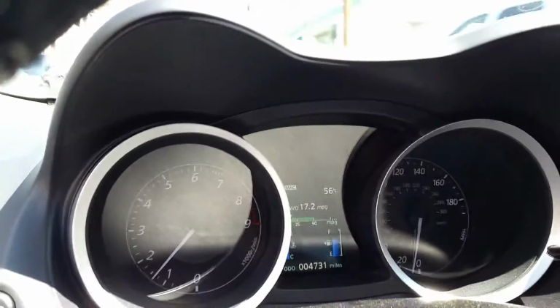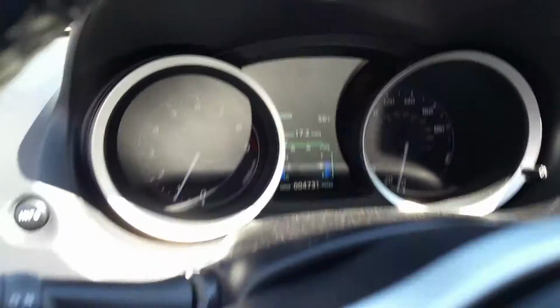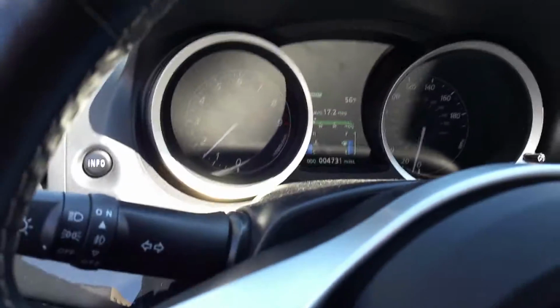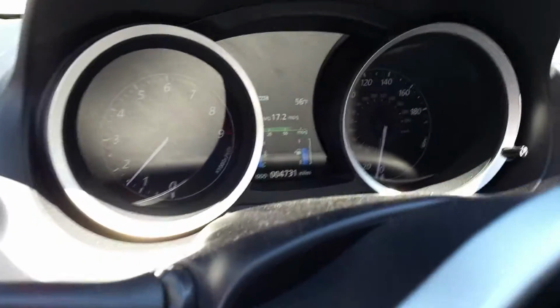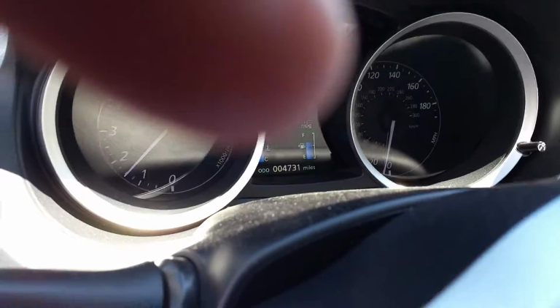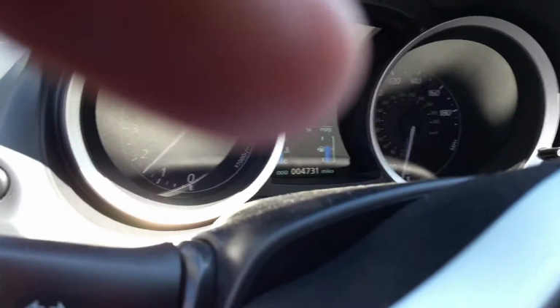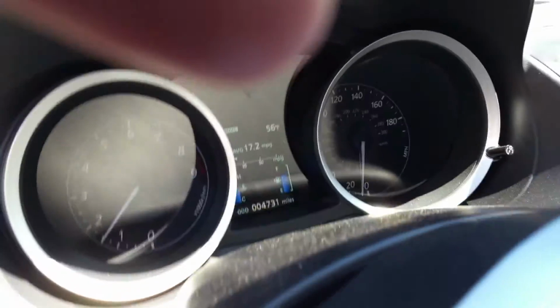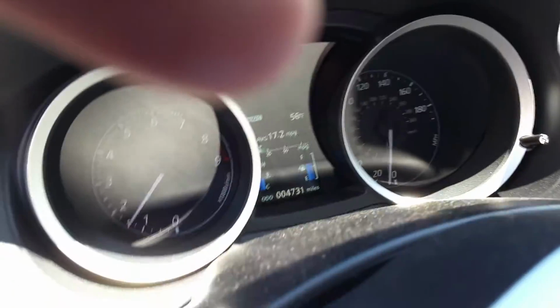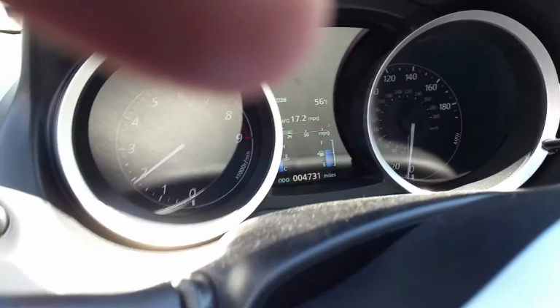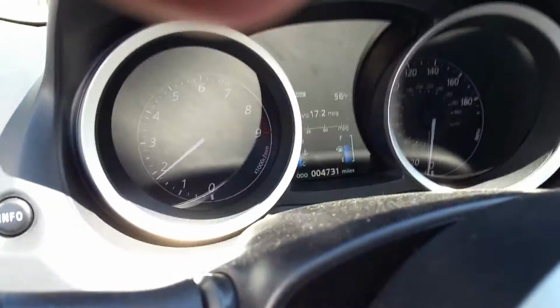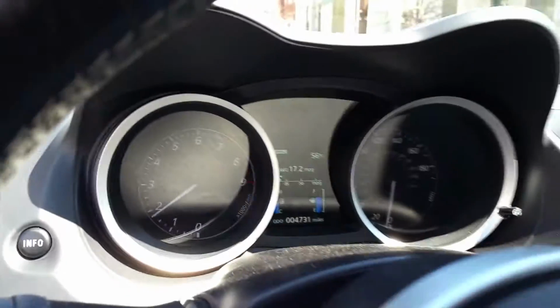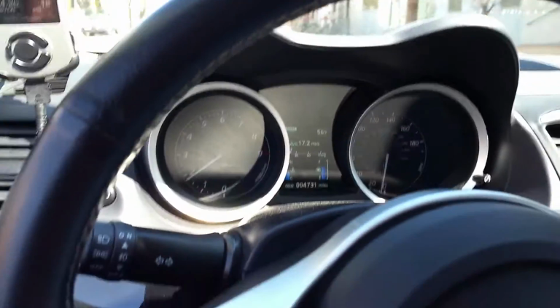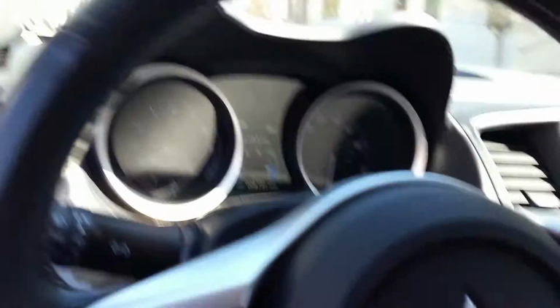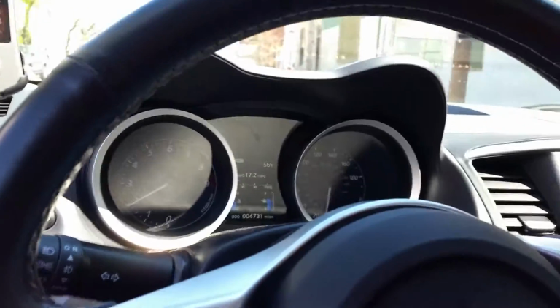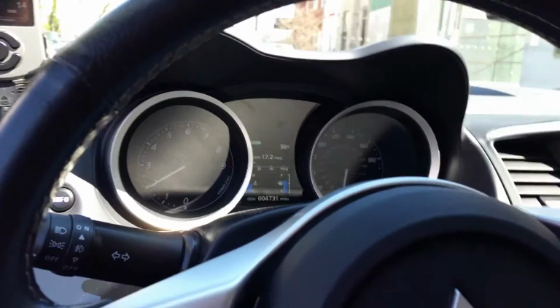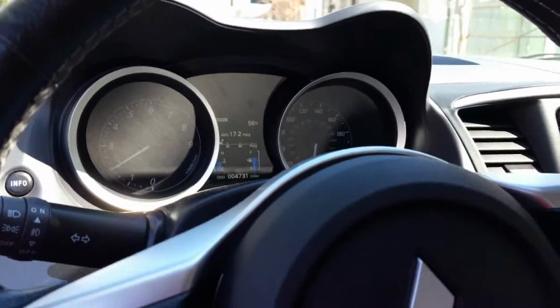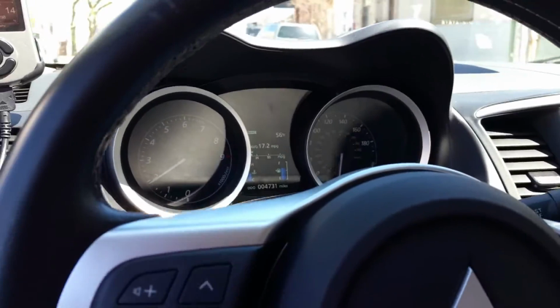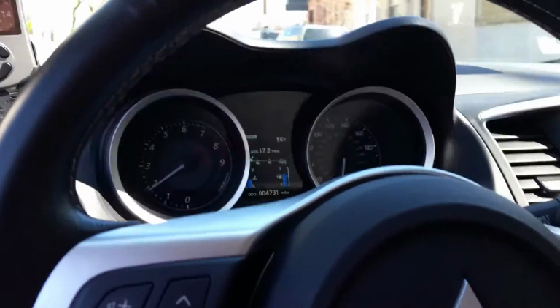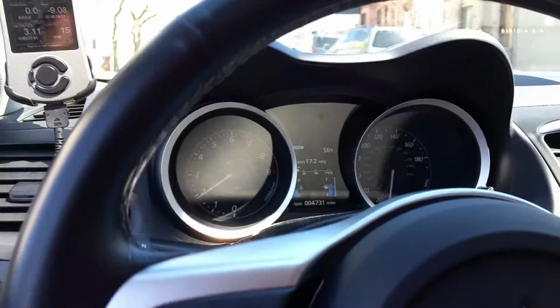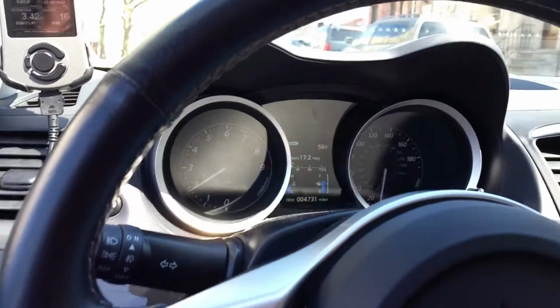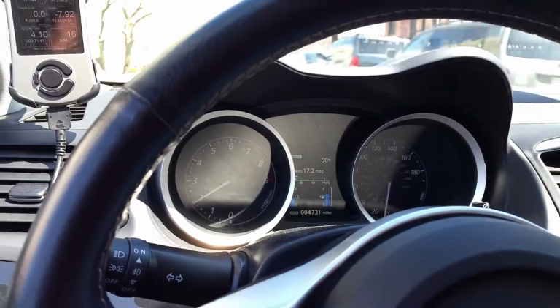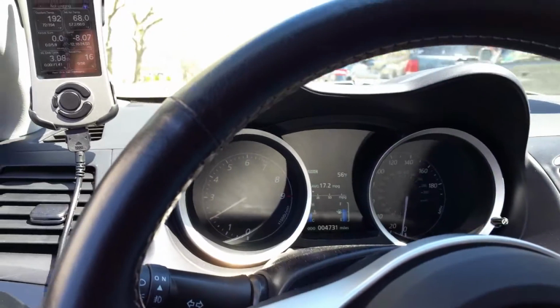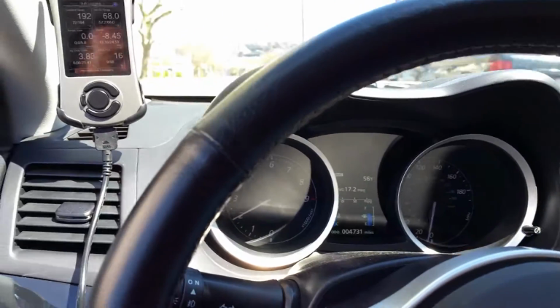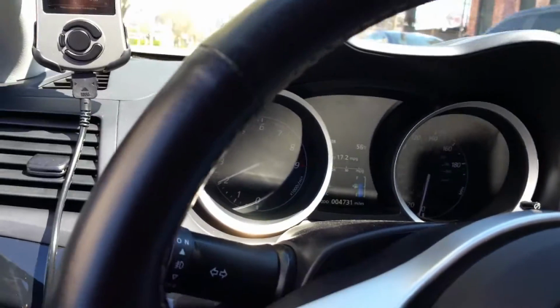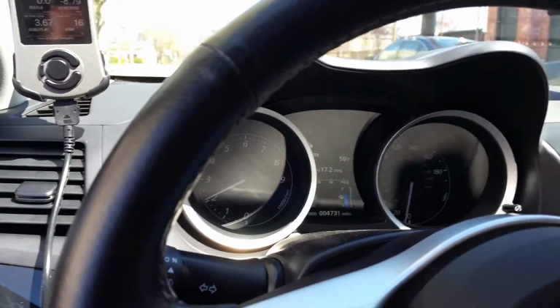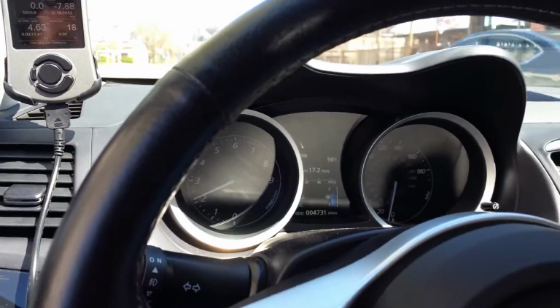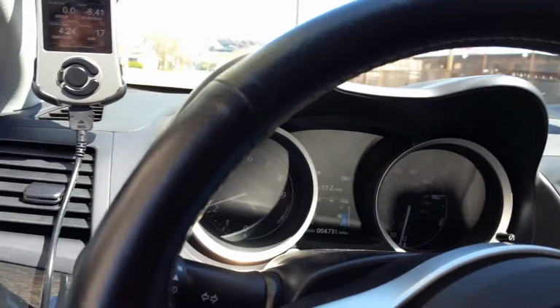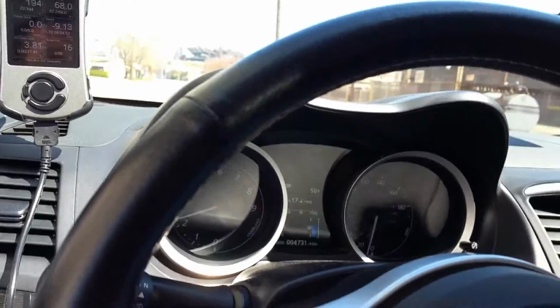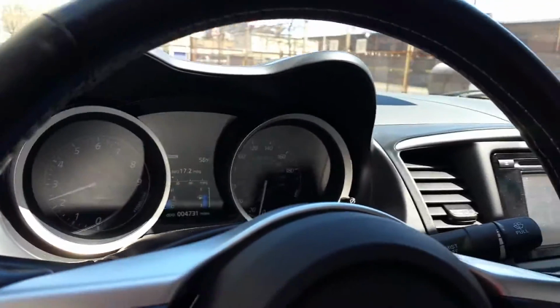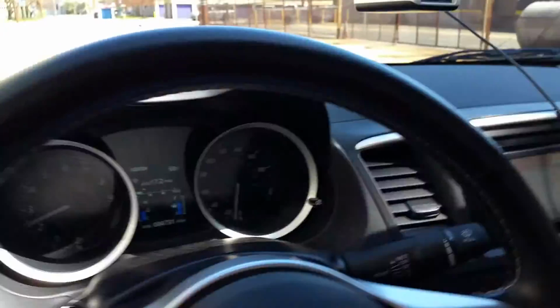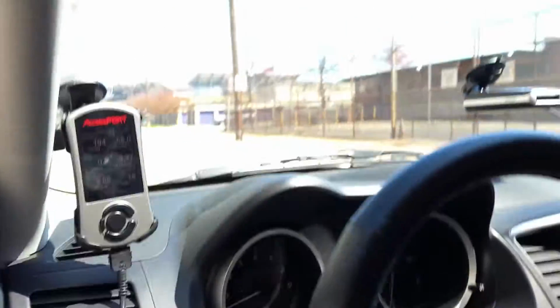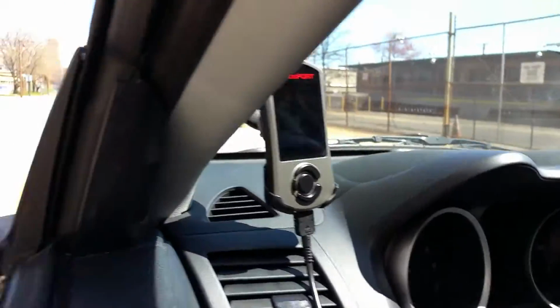Hey, what's up YouTube. I wanted to get the sound of the diverter valve — that was really truly not a real blow-off valve on the Evo — after the Cobb access port install.